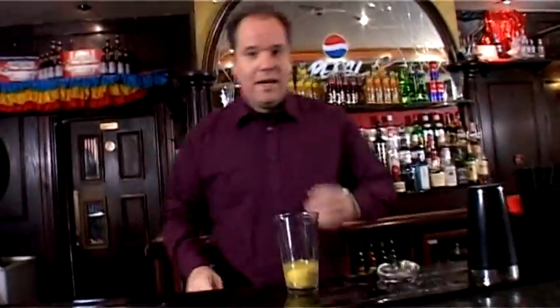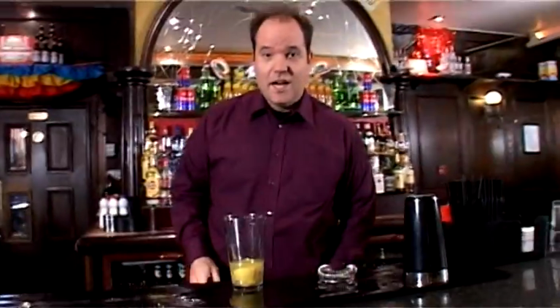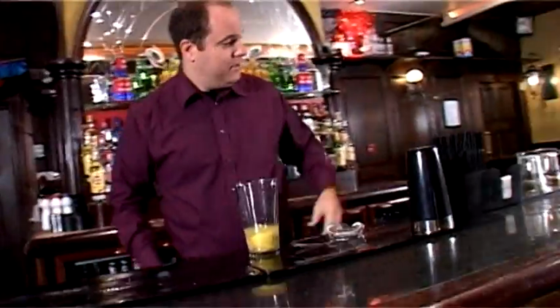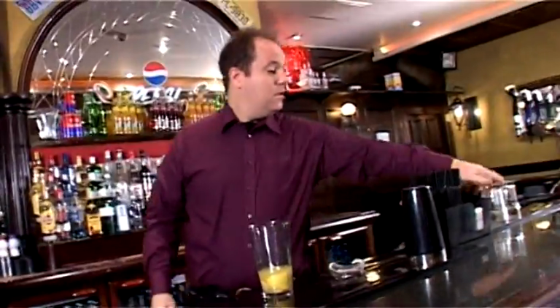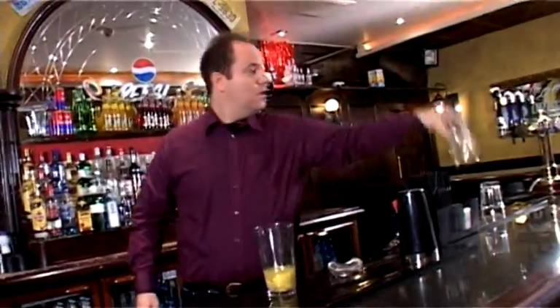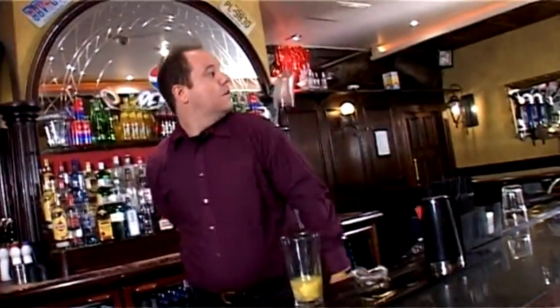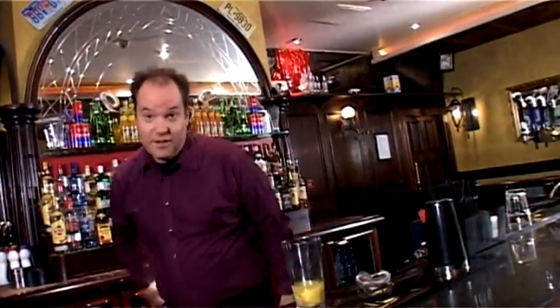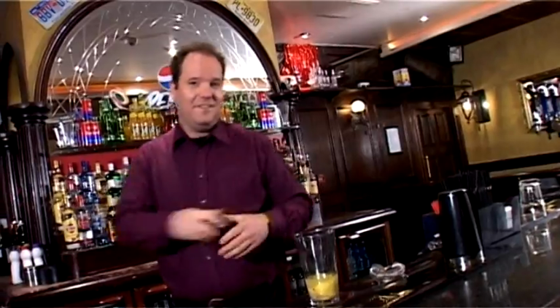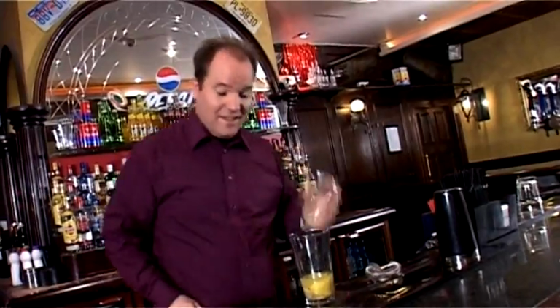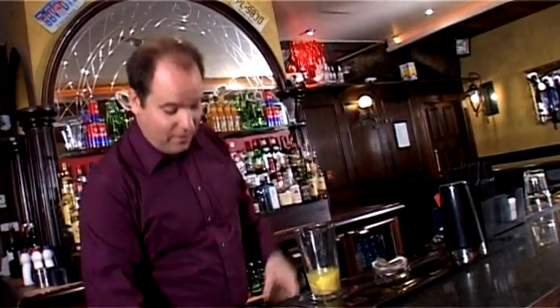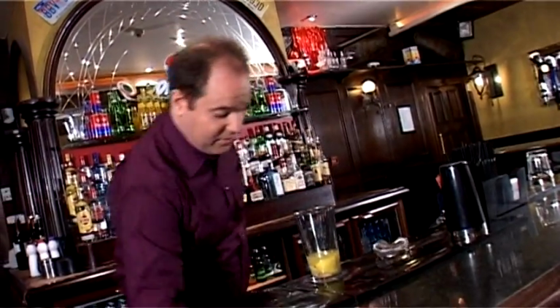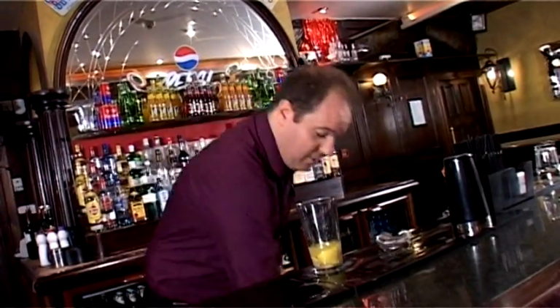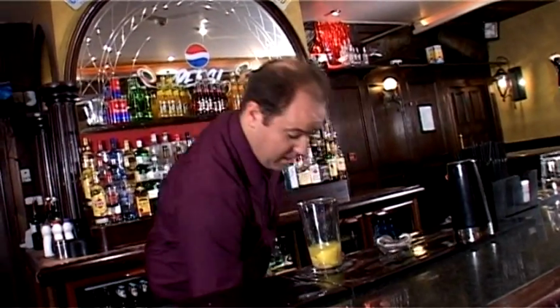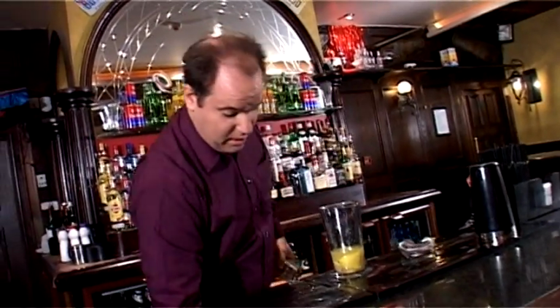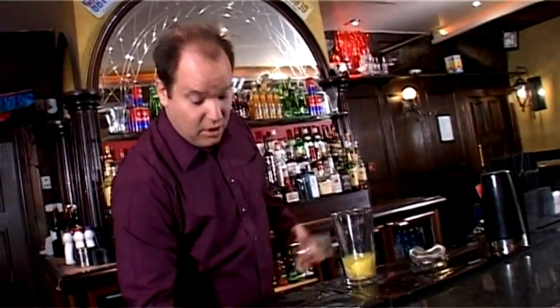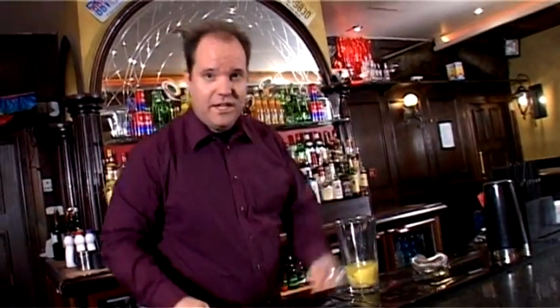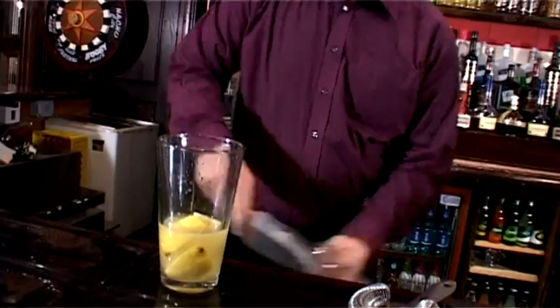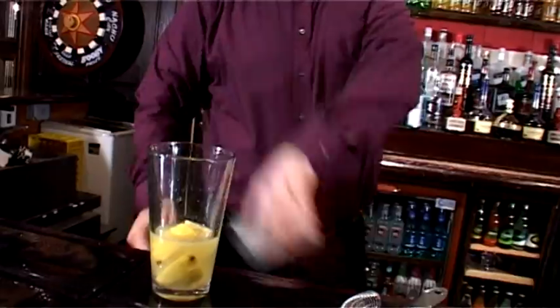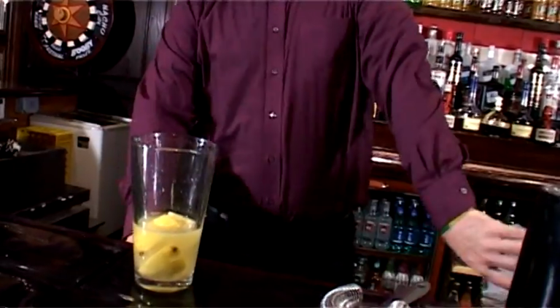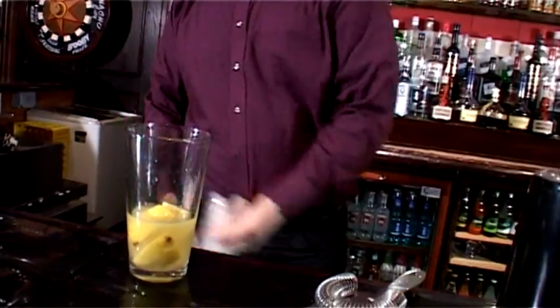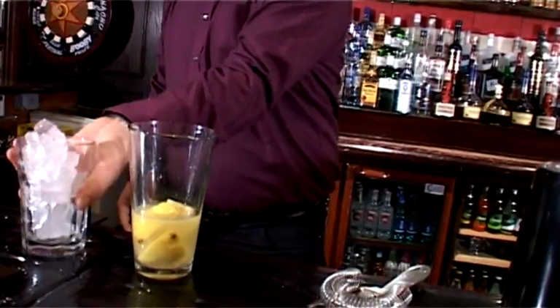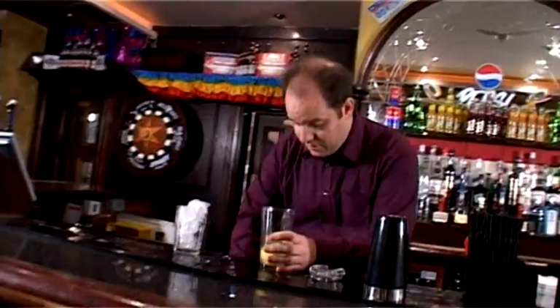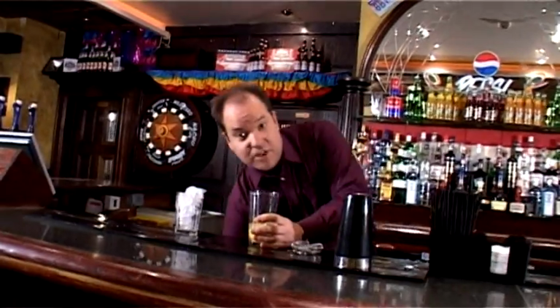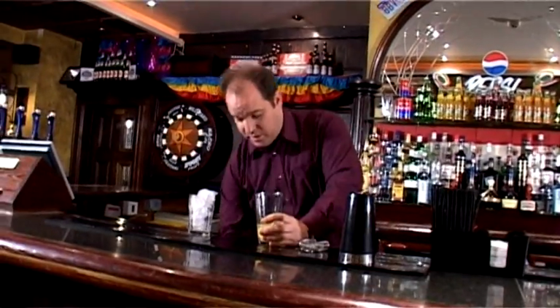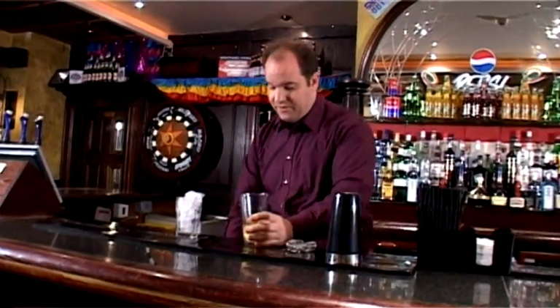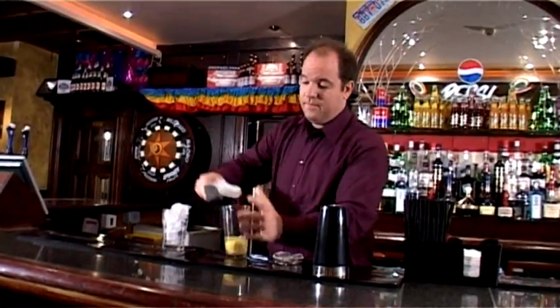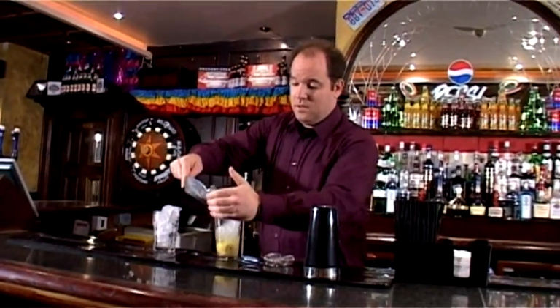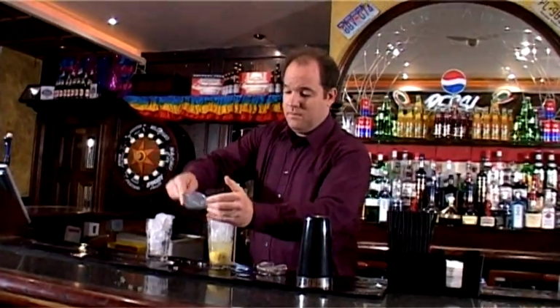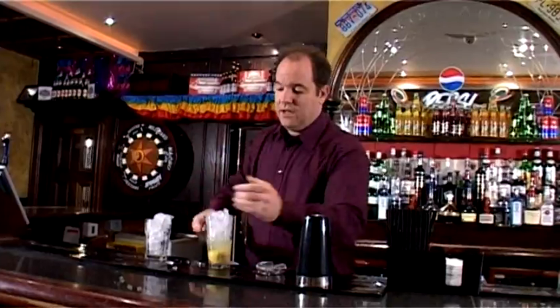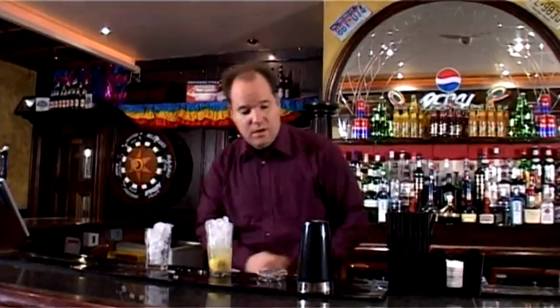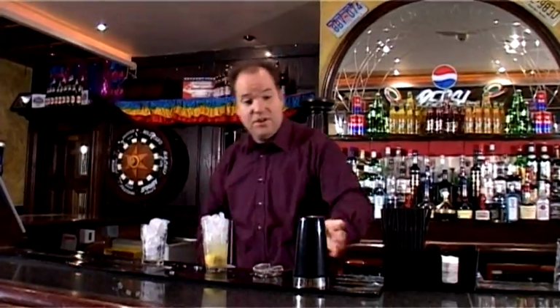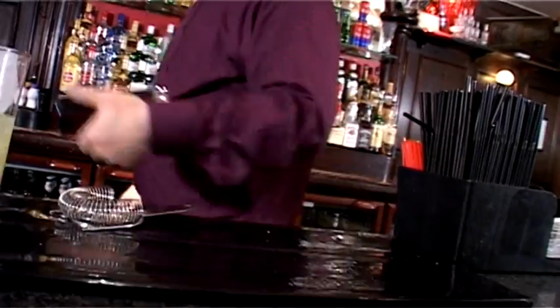Now I need a glass for this — a 12 fluid ounce glass. Obviously you need some ice, and you also need some ice to shake your drink with in the mixing tin, mixing glass and your shaker as well.